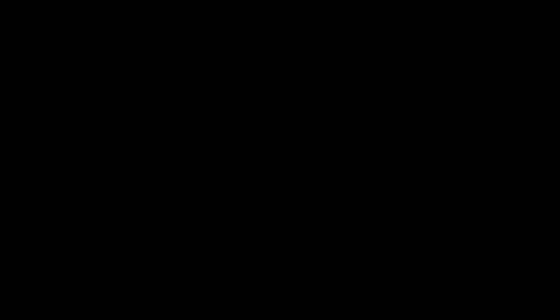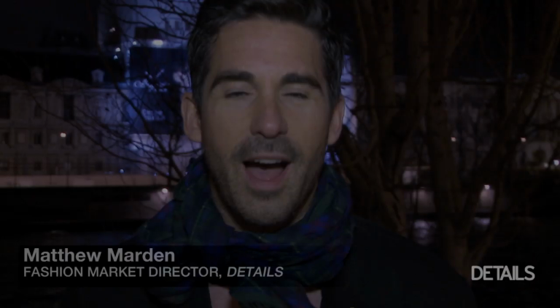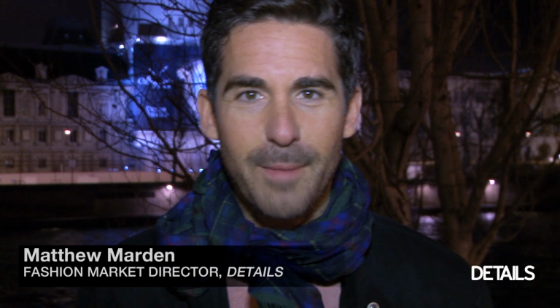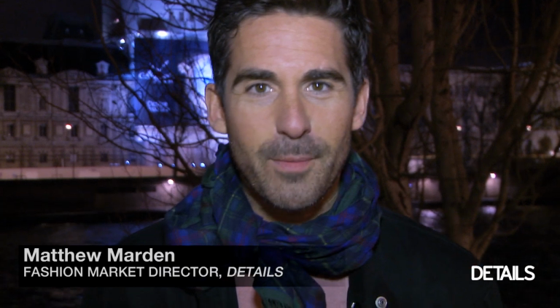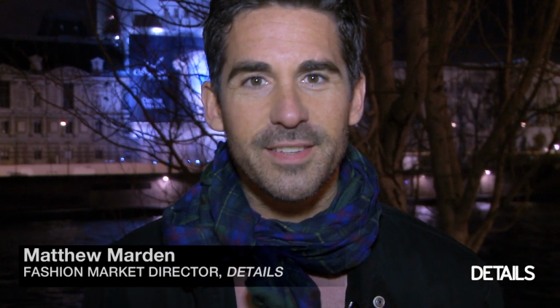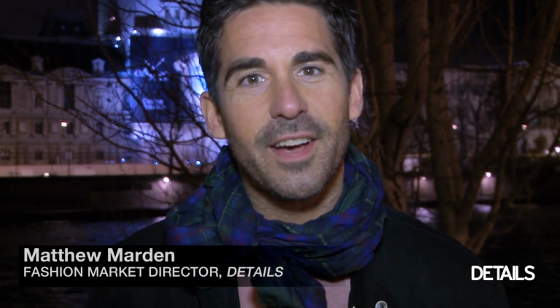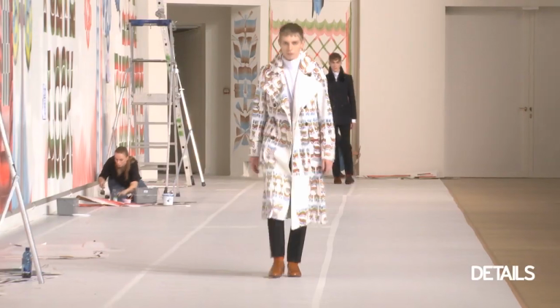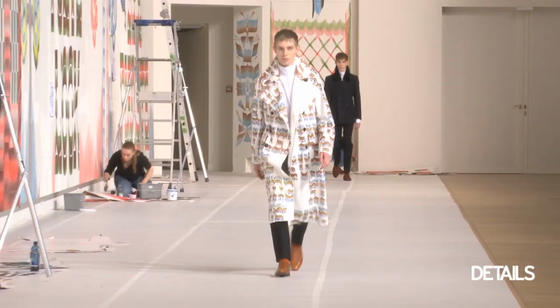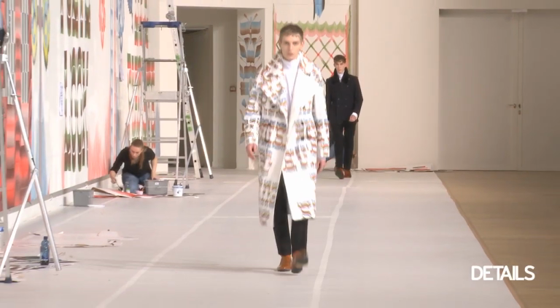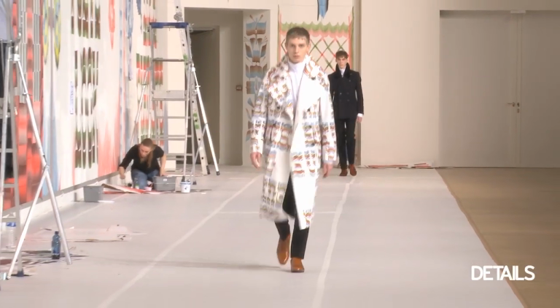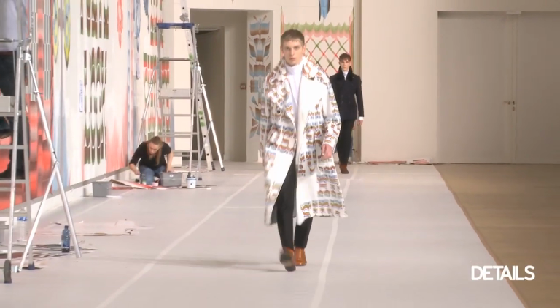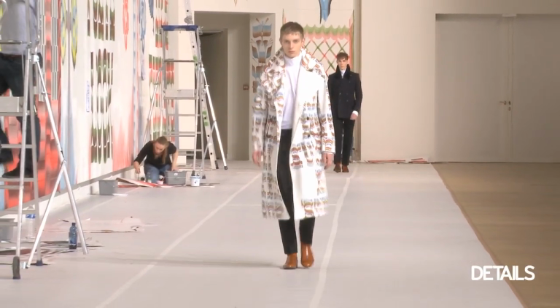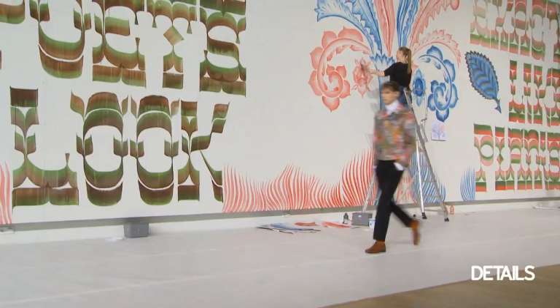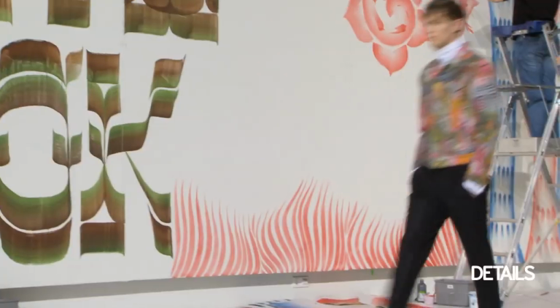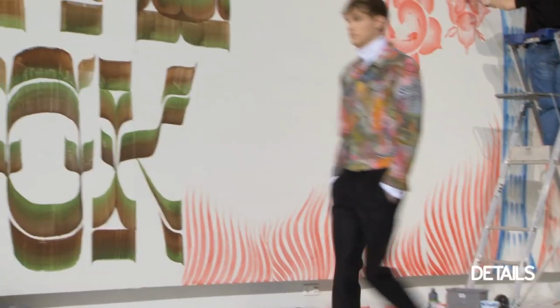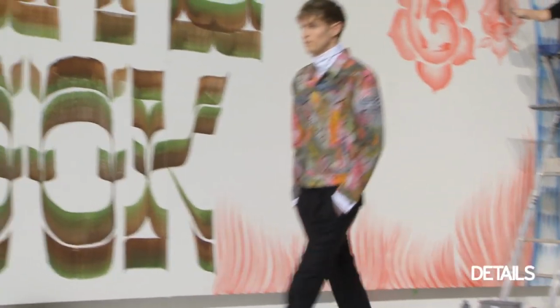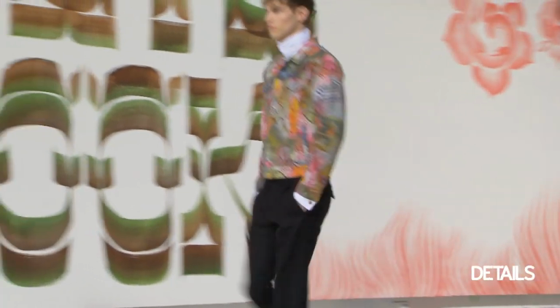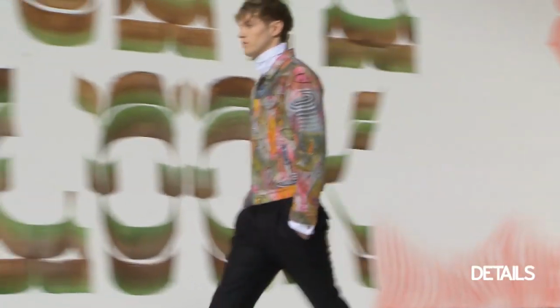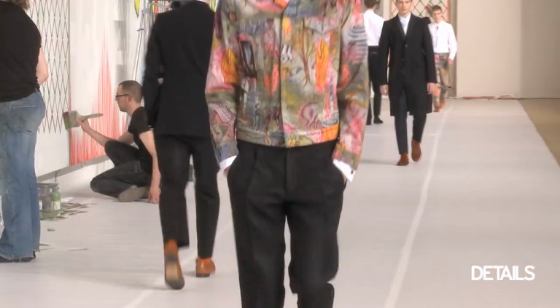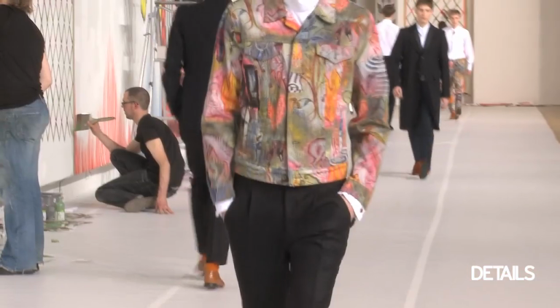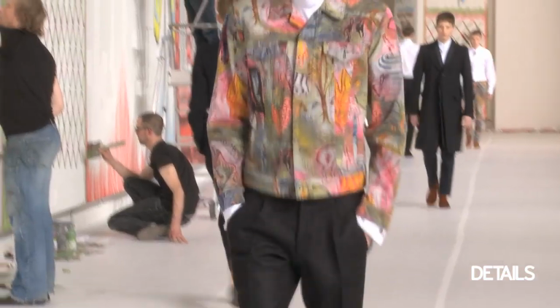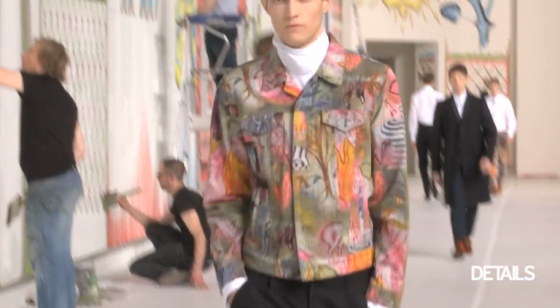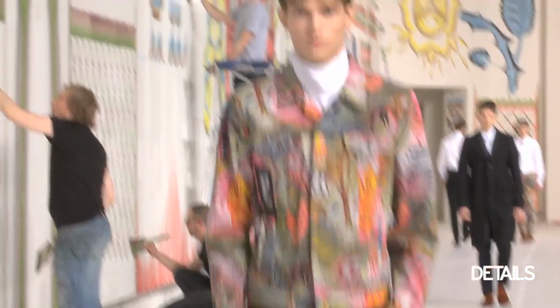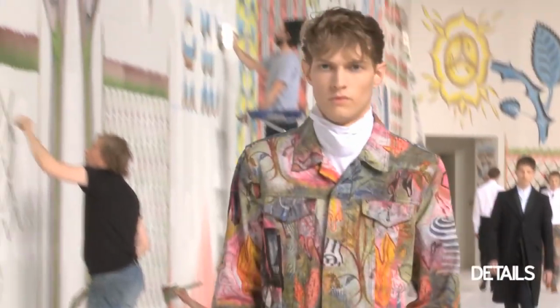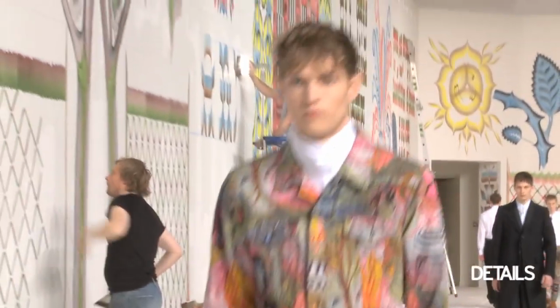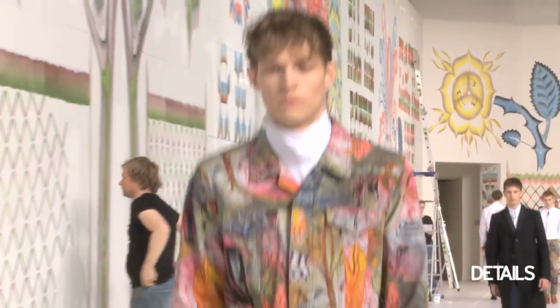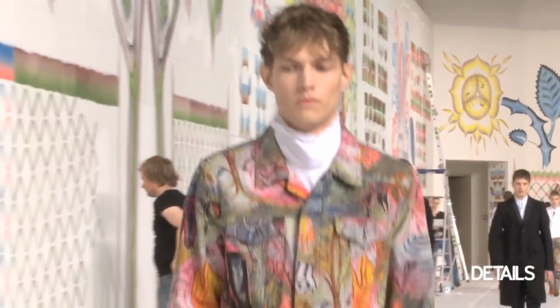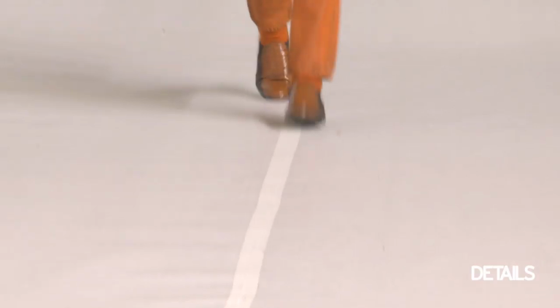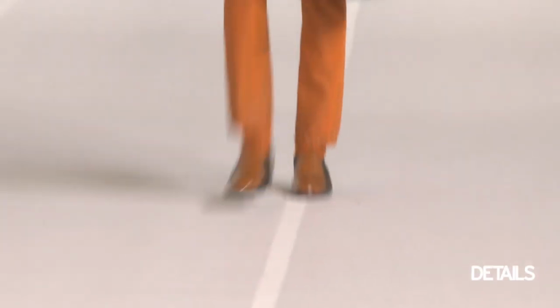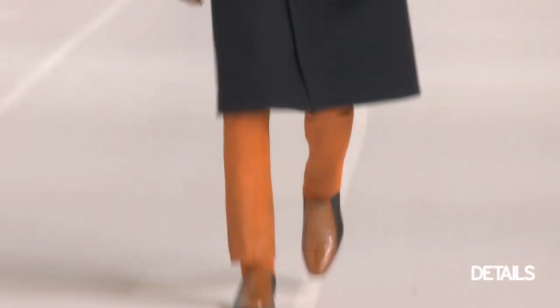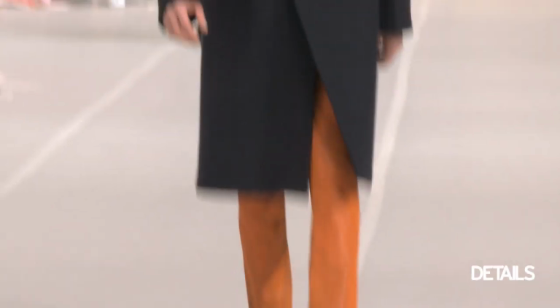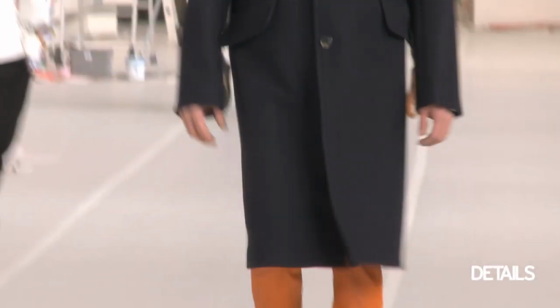Hi, it's Matthew Martin at Details. Dries Van Noten was all about a mixture of psychedelic prints and a strong, bold, almost military-looking silhouette.